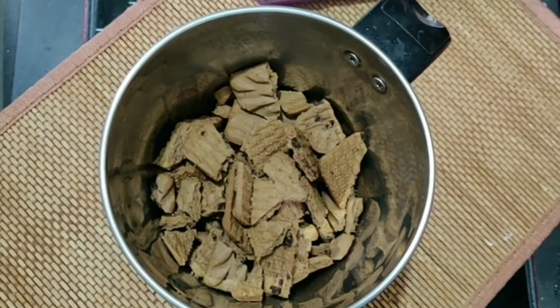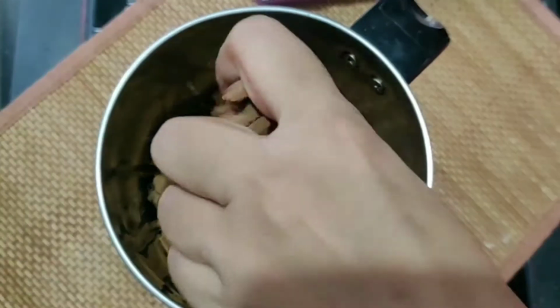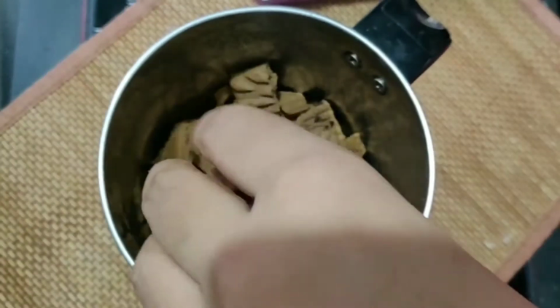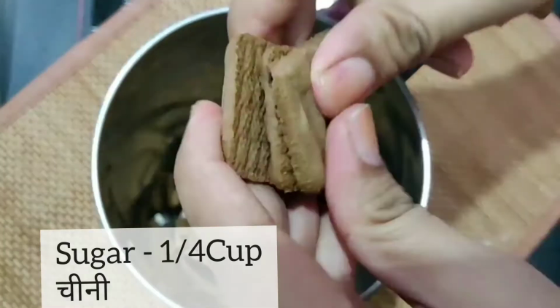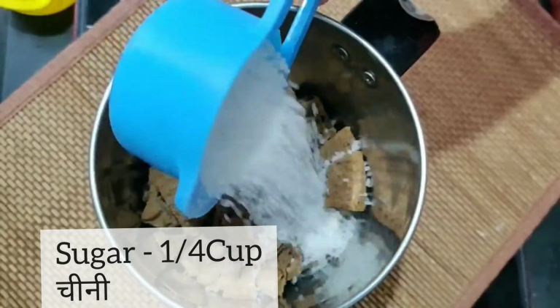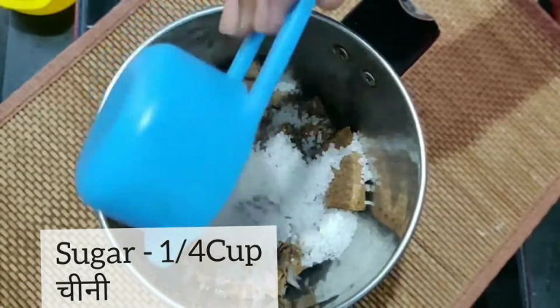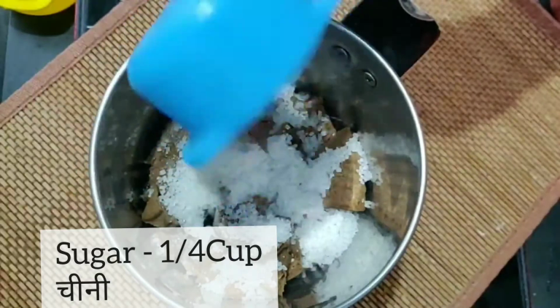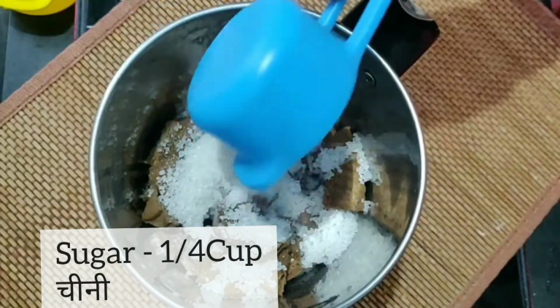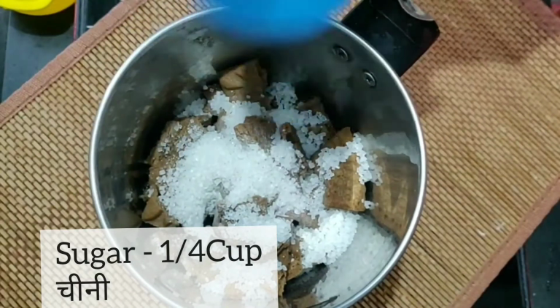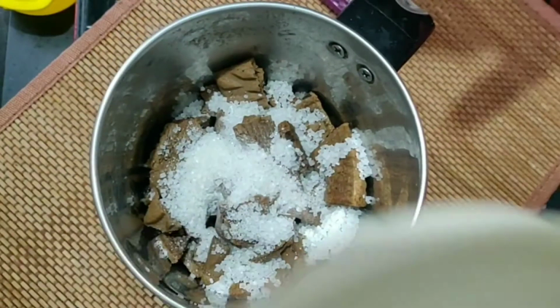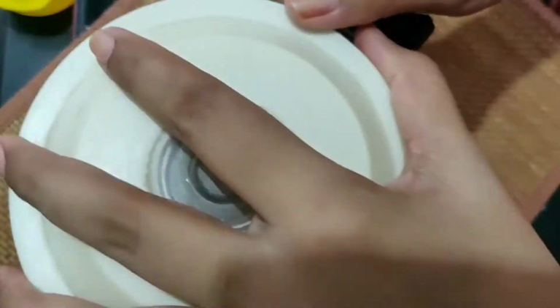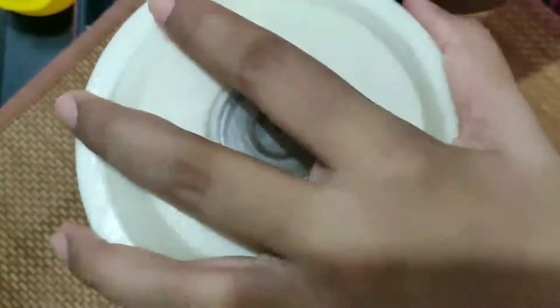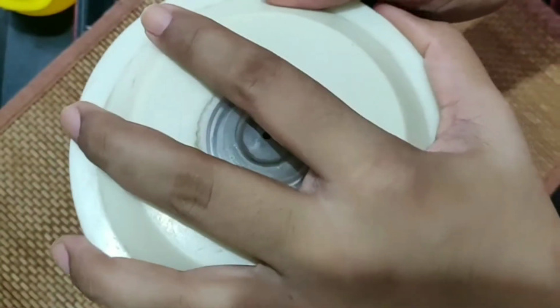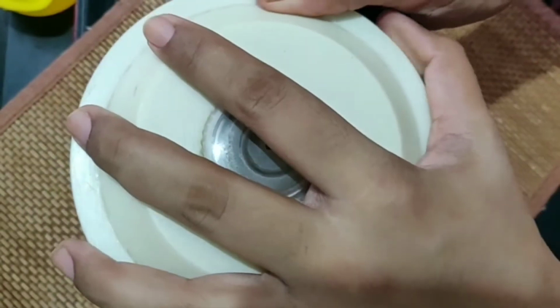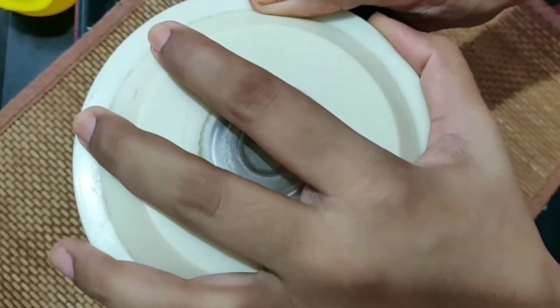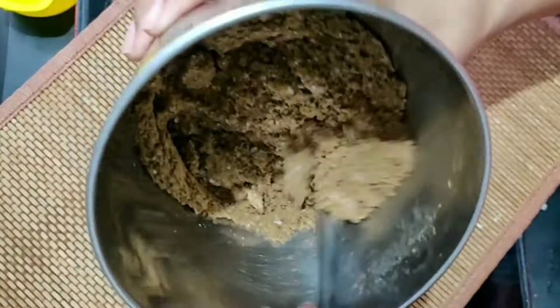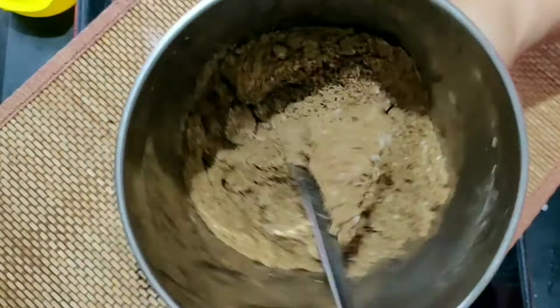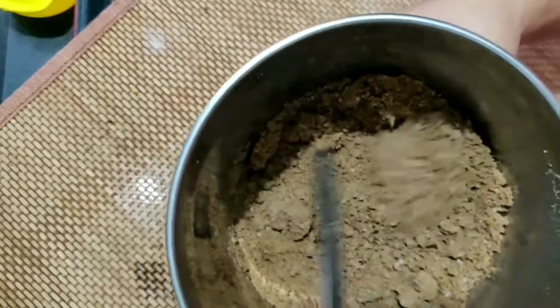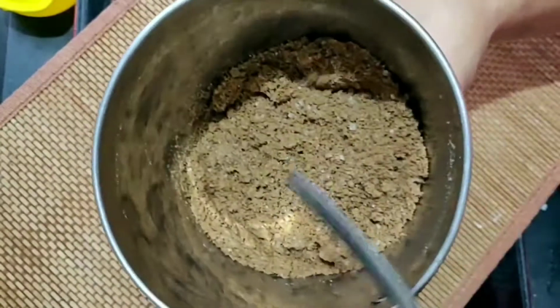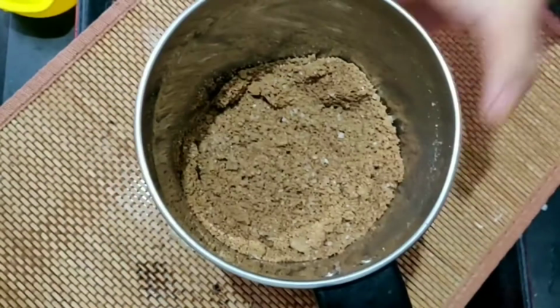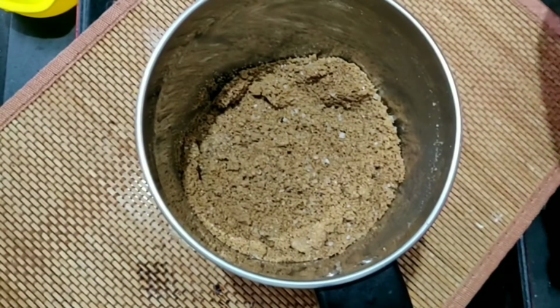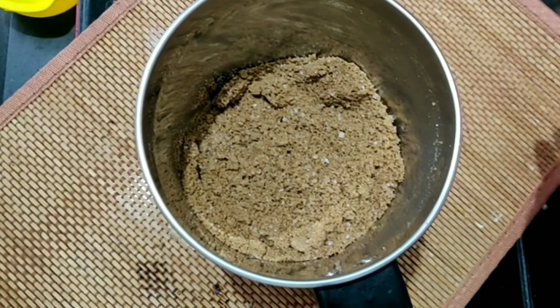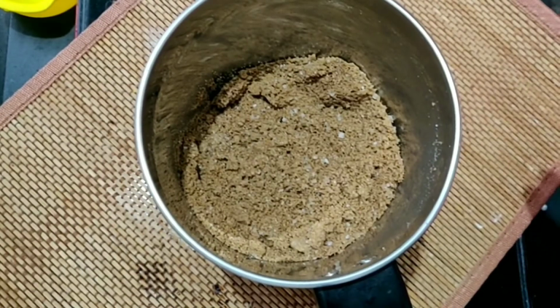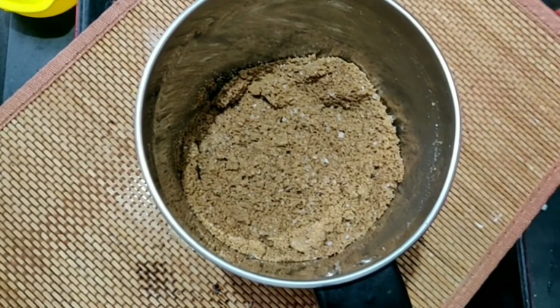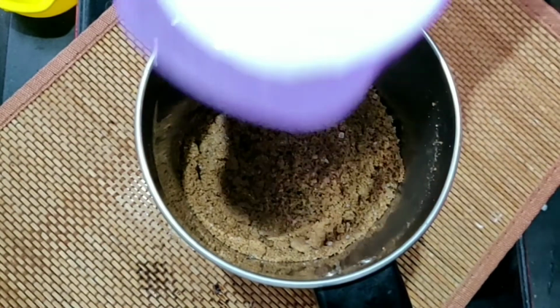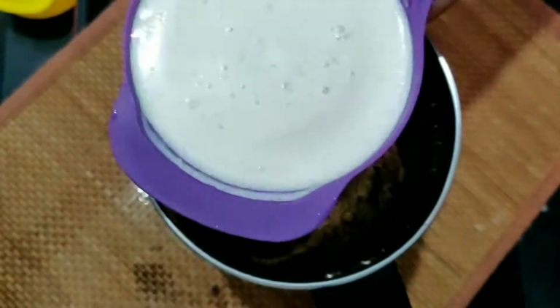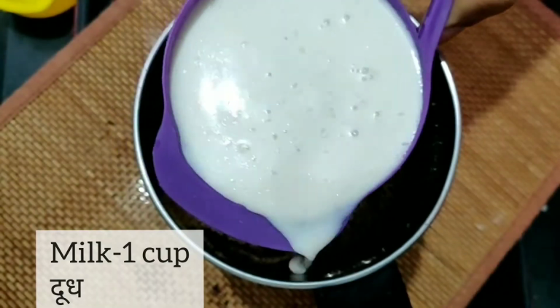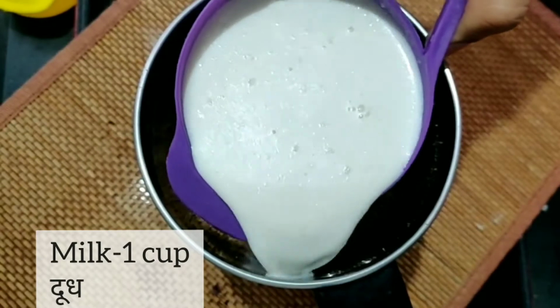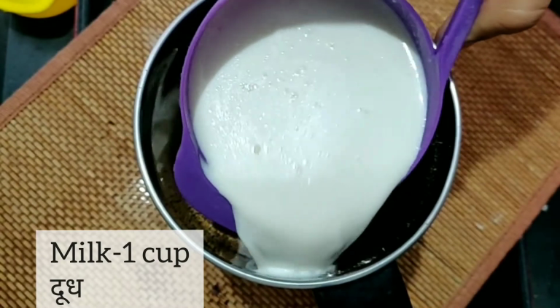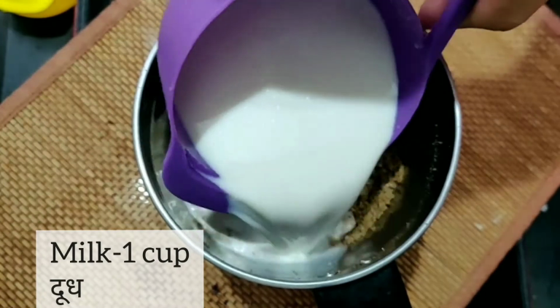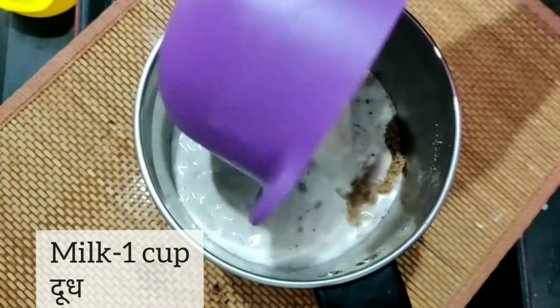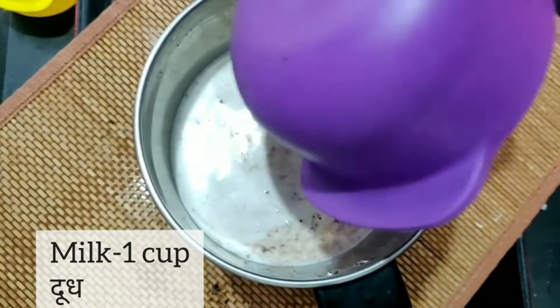After this we will add sugar. Because the biscuit is already sweet, we will not add more — just 1/4 cup of sugar. Make it a fine powder. Next, we will take 1 cup of full fat milk.